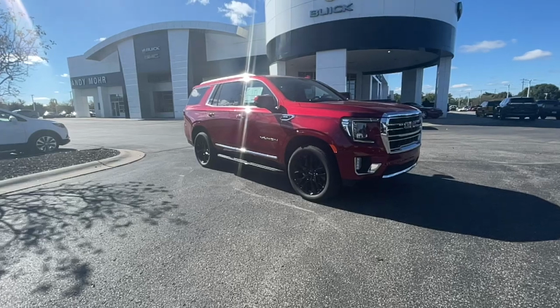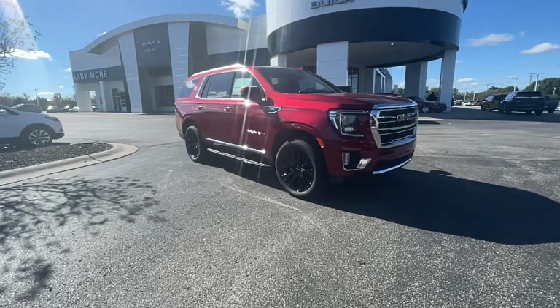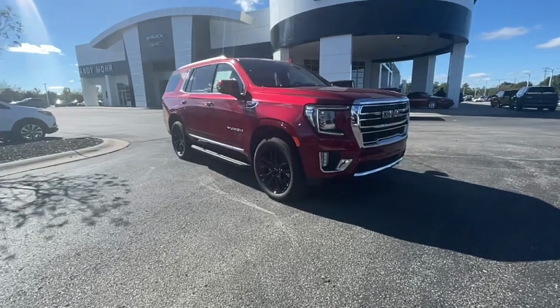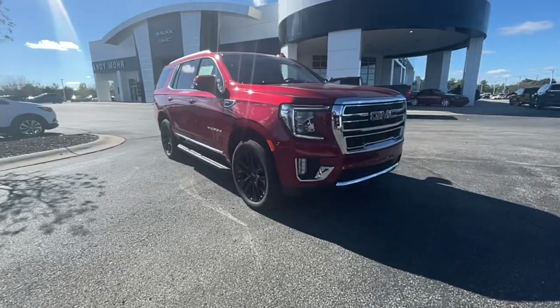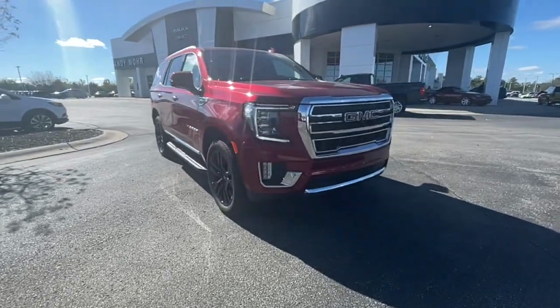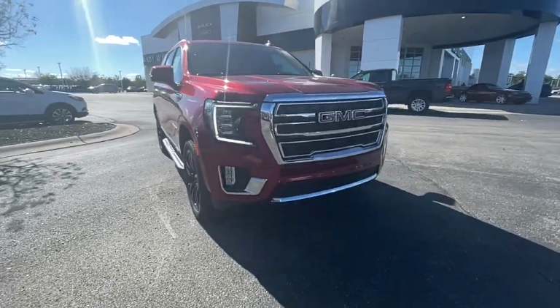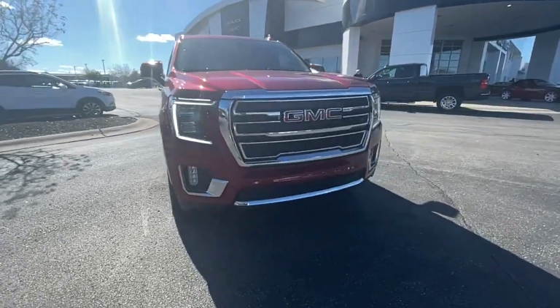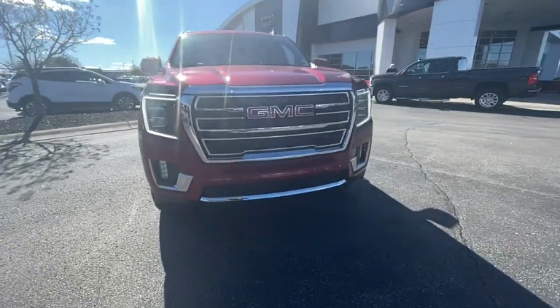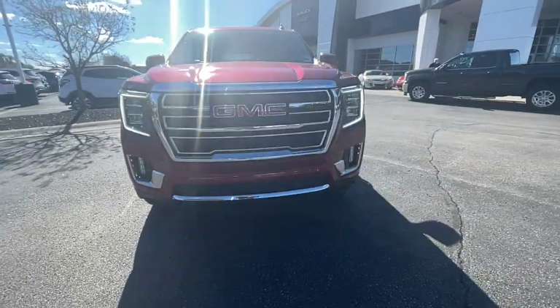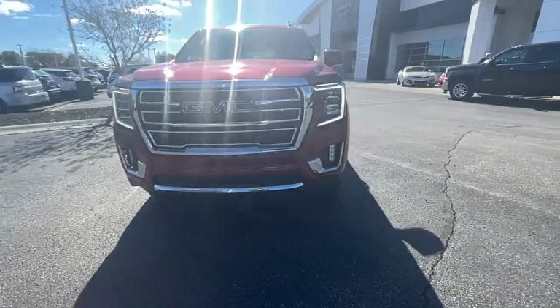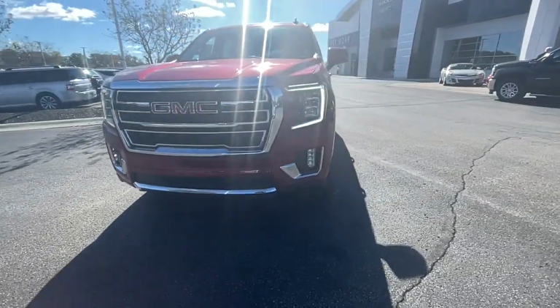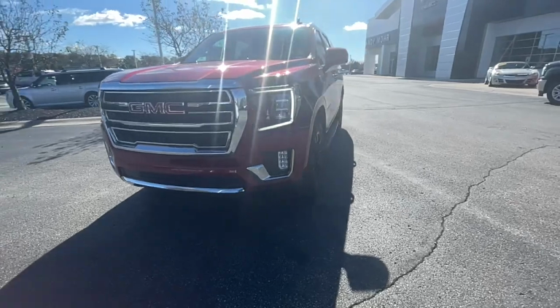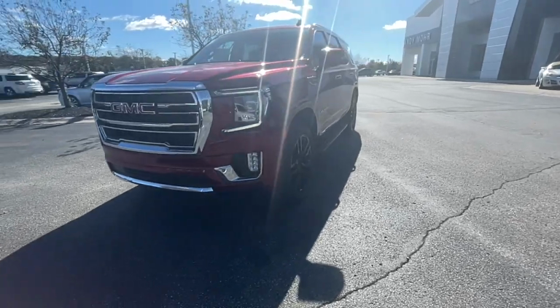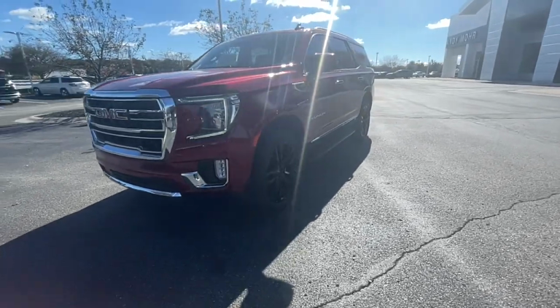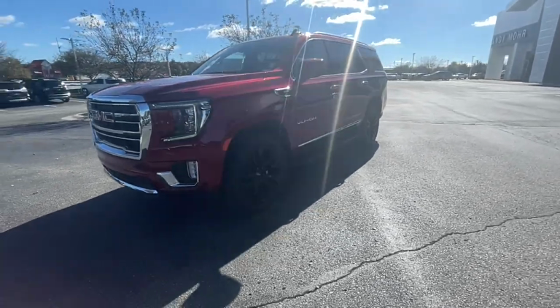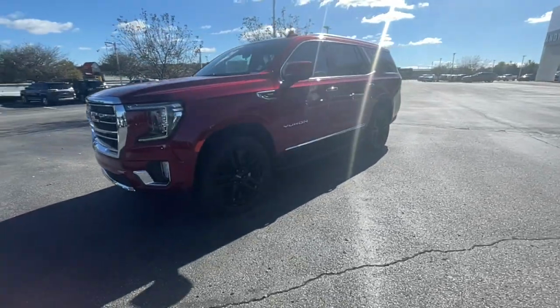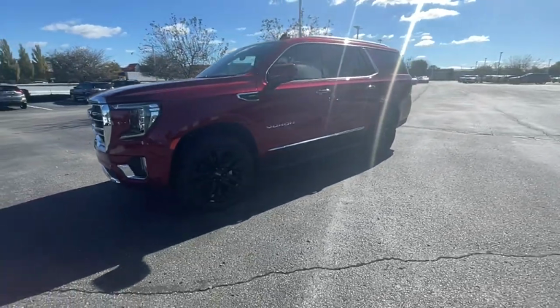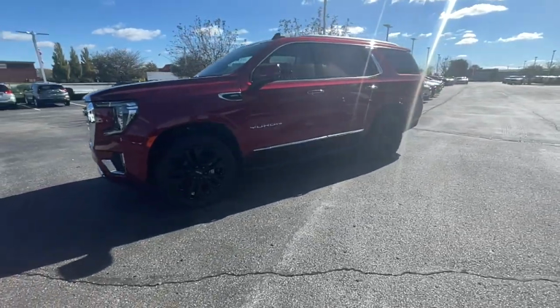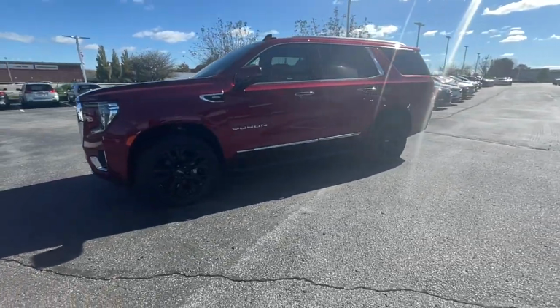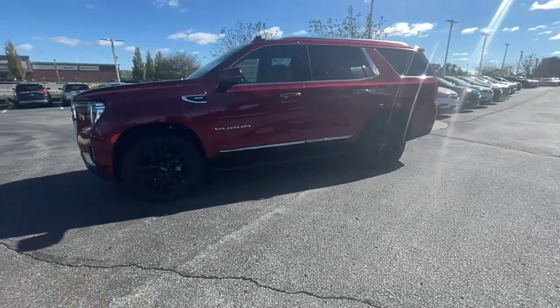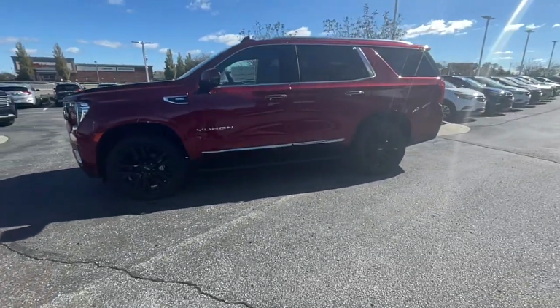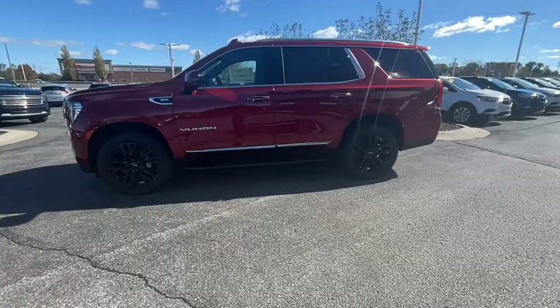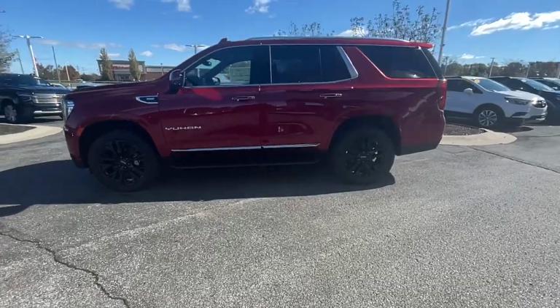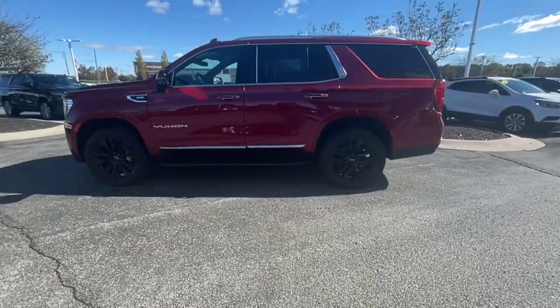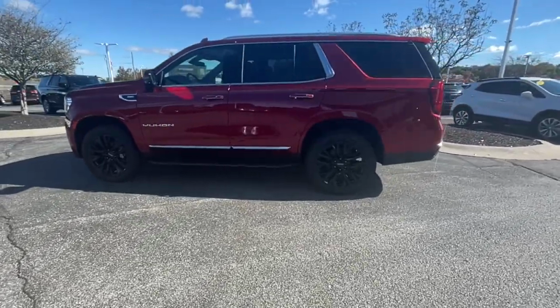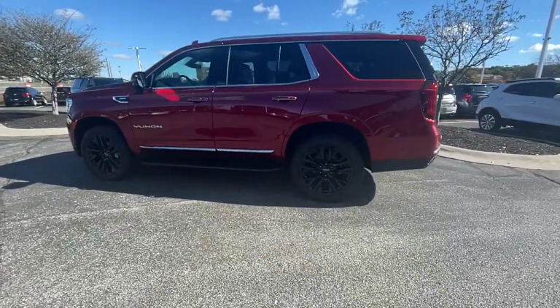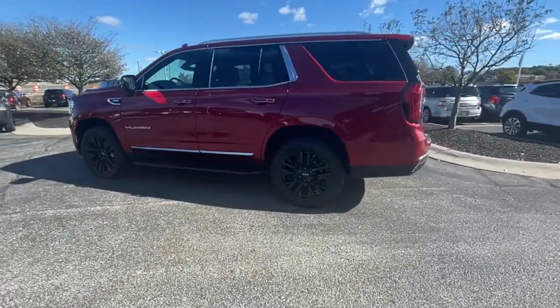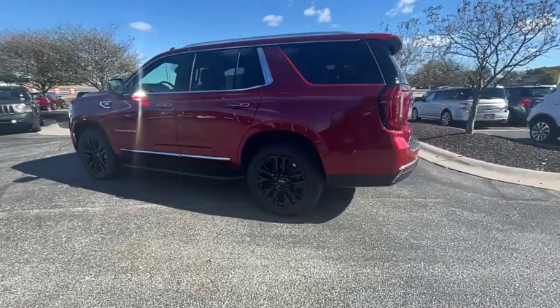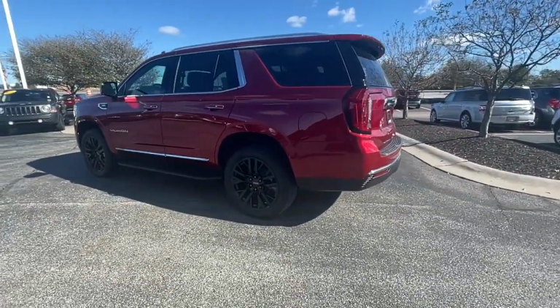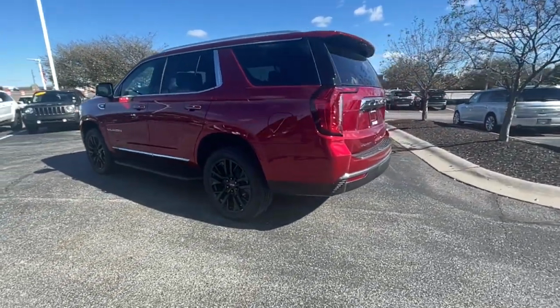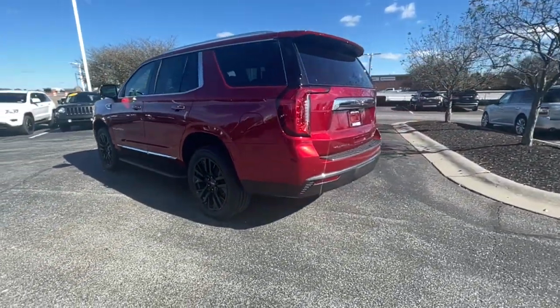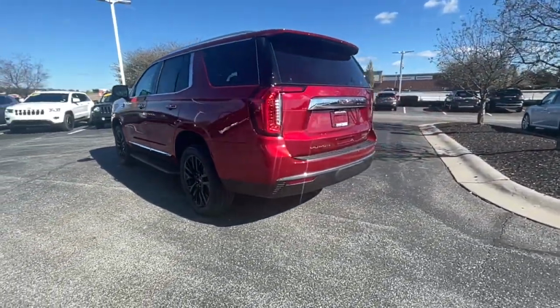Can you see yourself in the 2021 GMC Yukon? Enjoy a view of this sleekly styled GMC Yukon, the large SUV that prioritizes passenger comfort and security while providing the brawn for heavy towing.